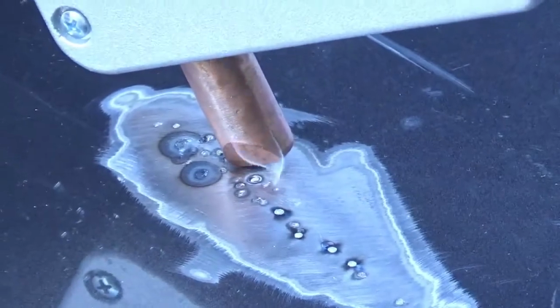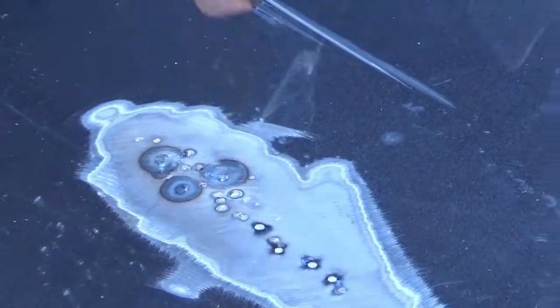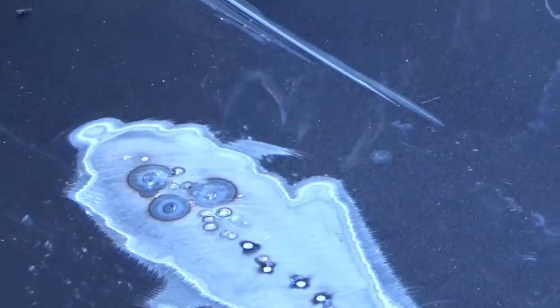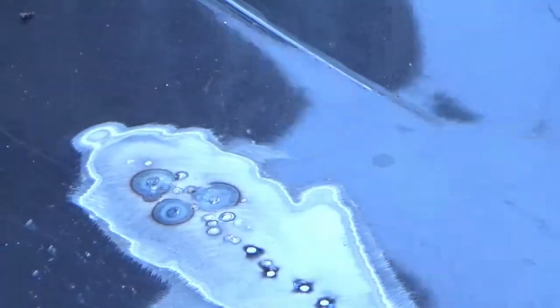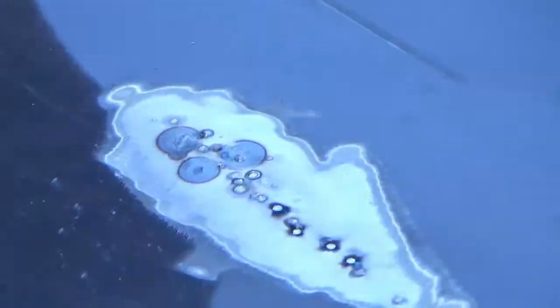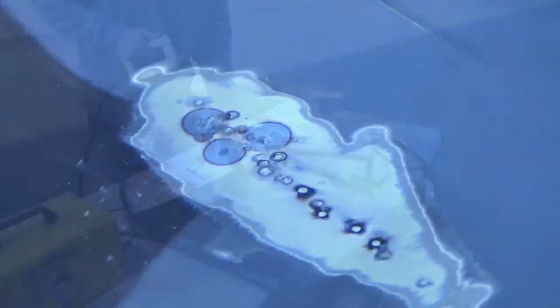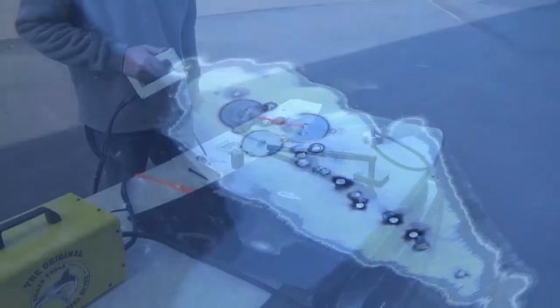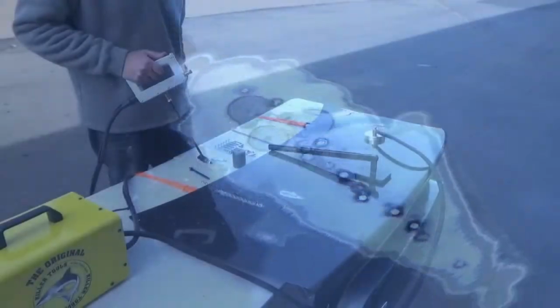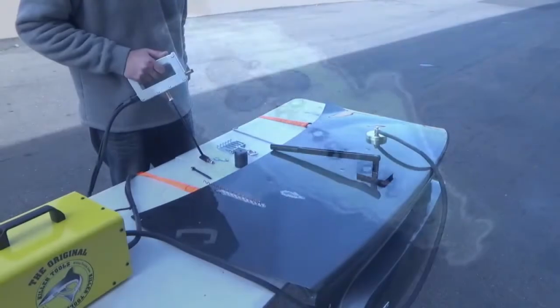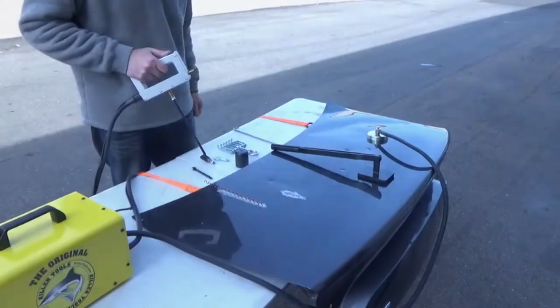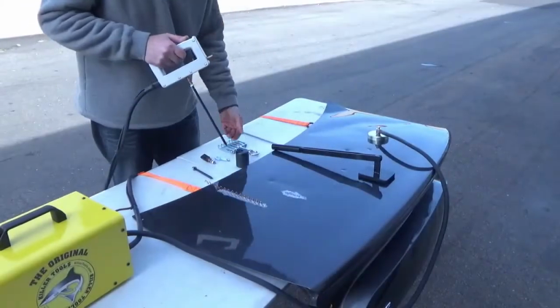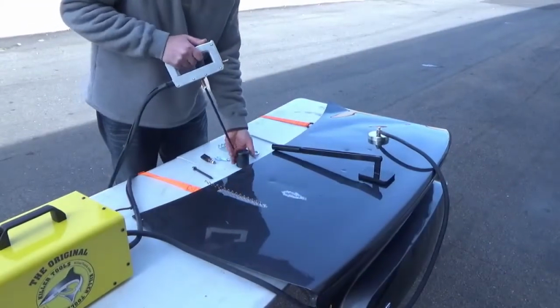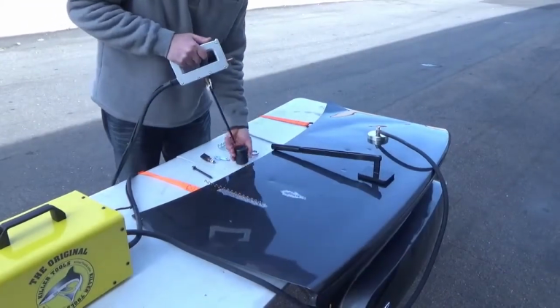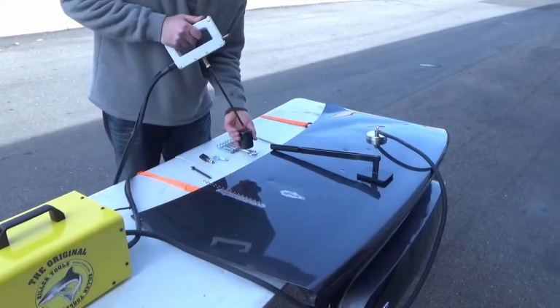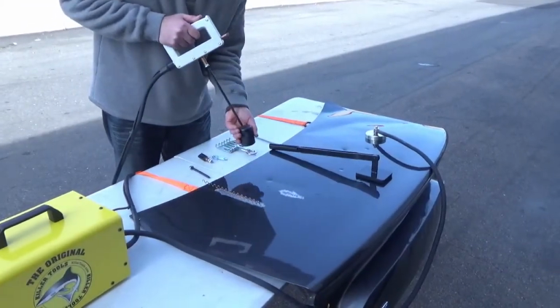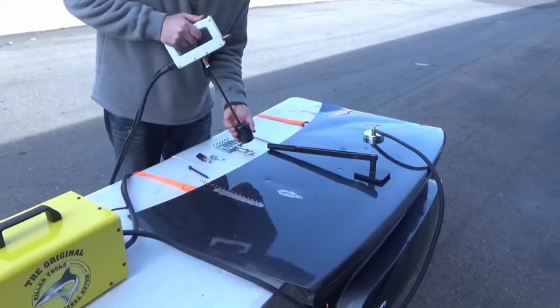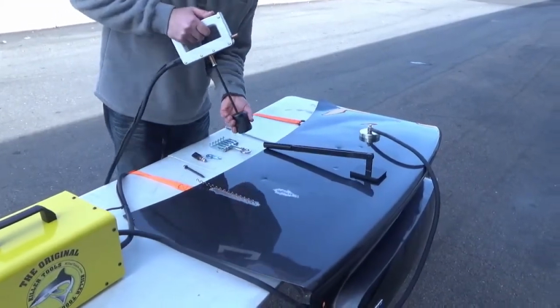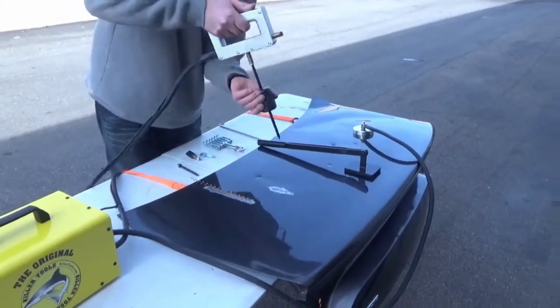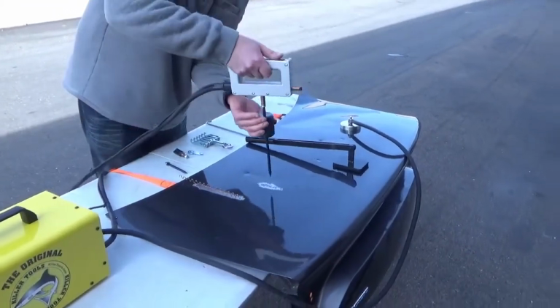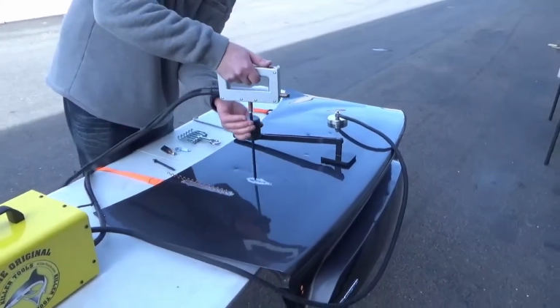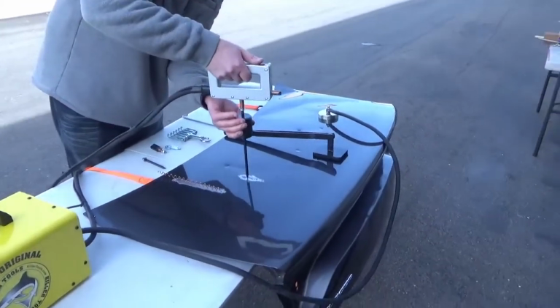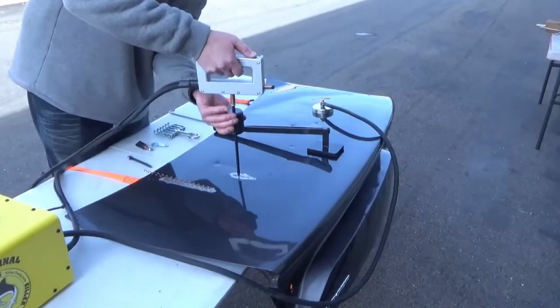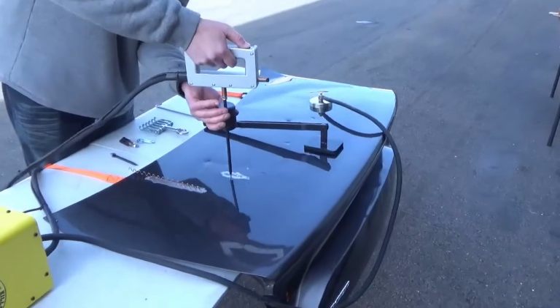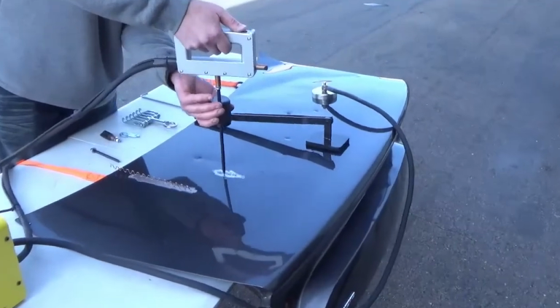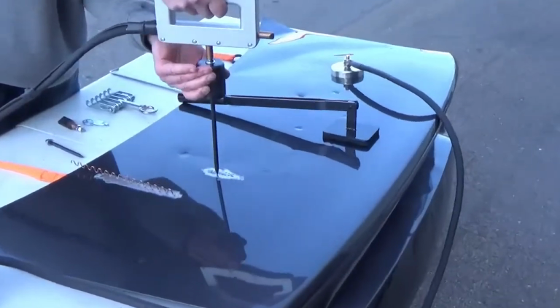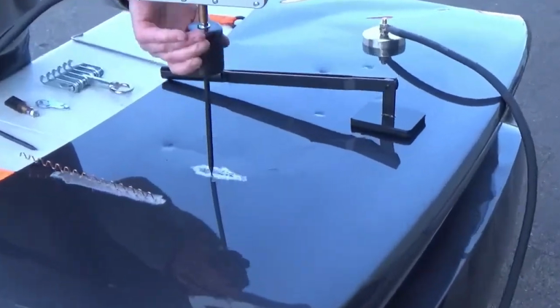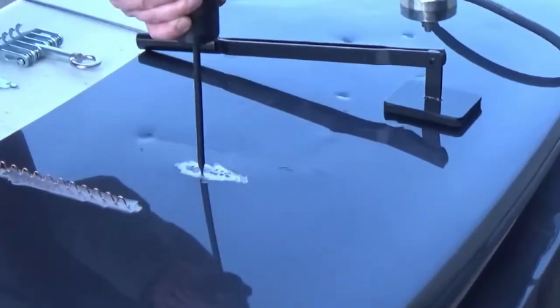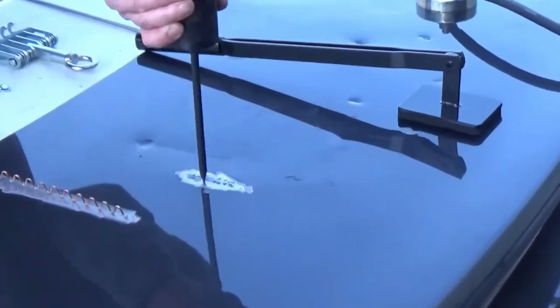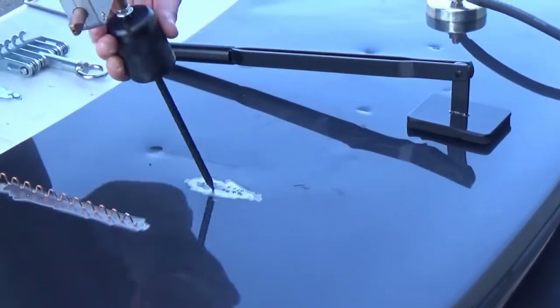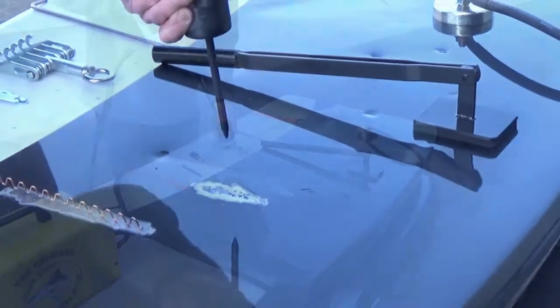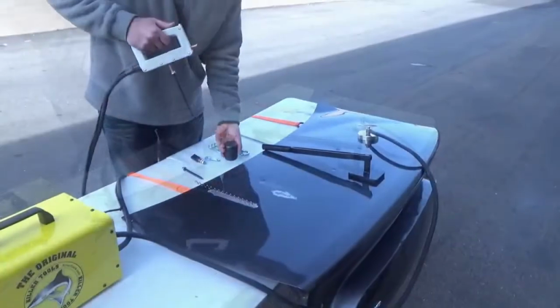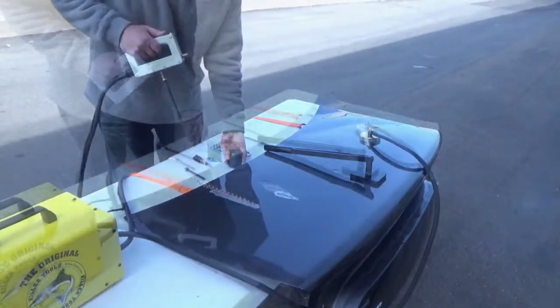The ART38 pulling package is optional, but it does increase the ways to pull out dents and creases. The 10.5-inch electrode with a 2-pound slide hammer does fine finishing work with speed and accuracy.